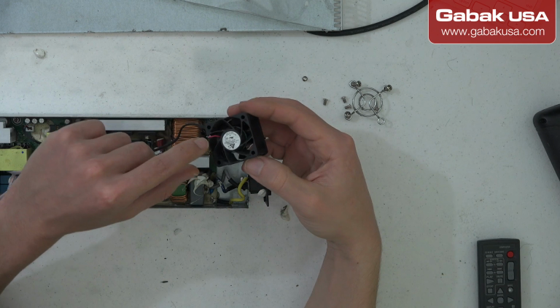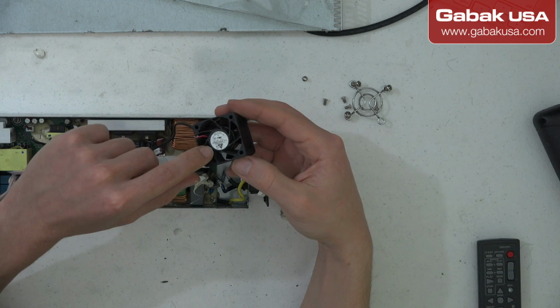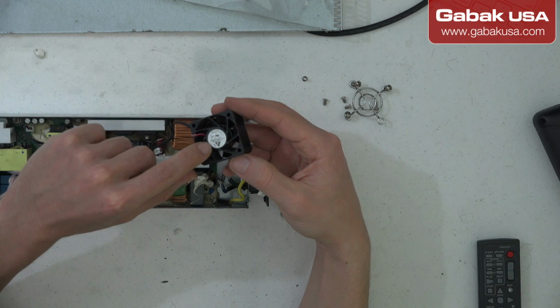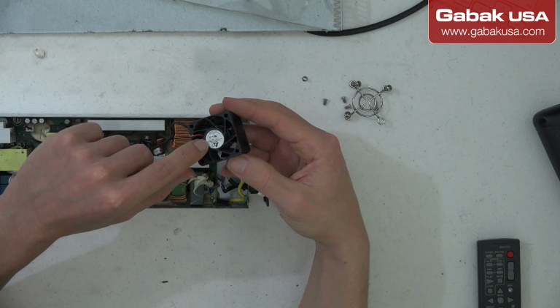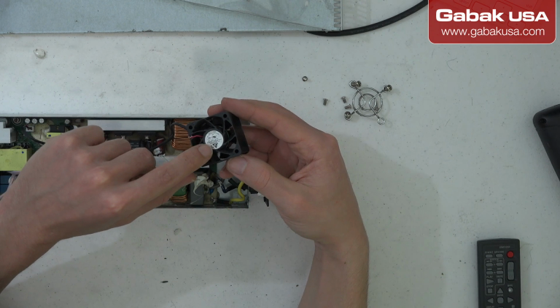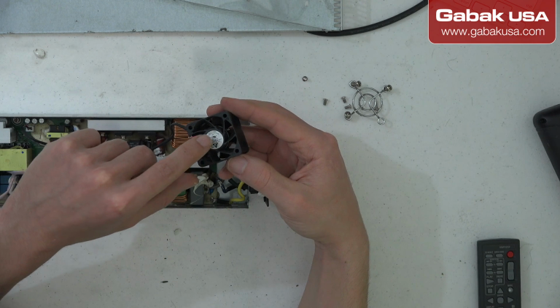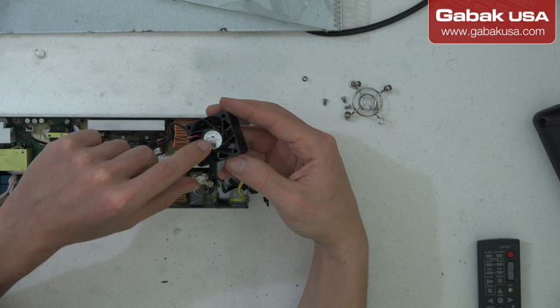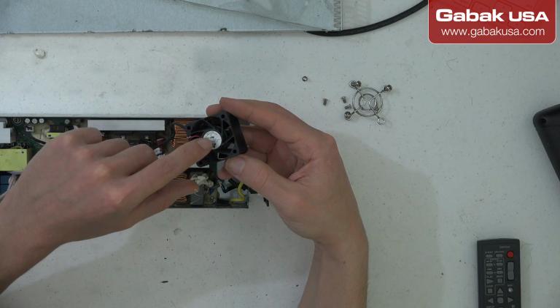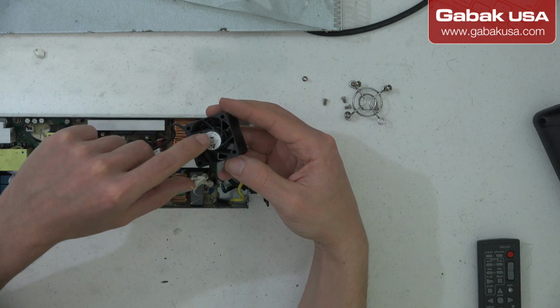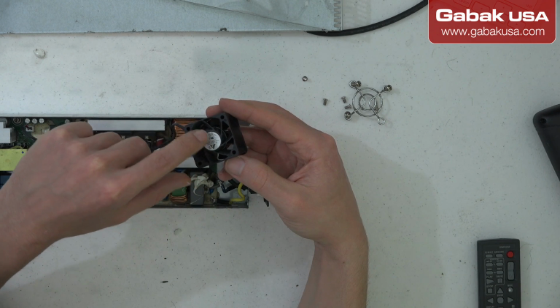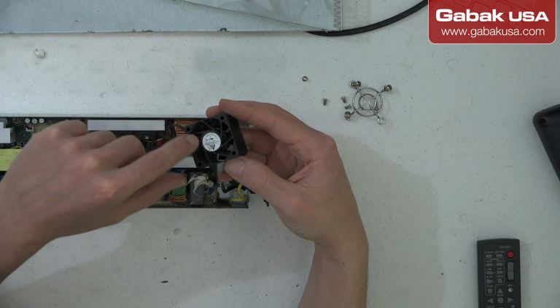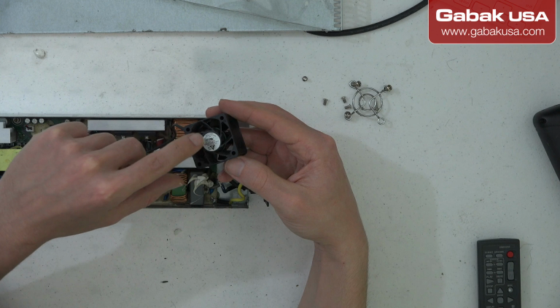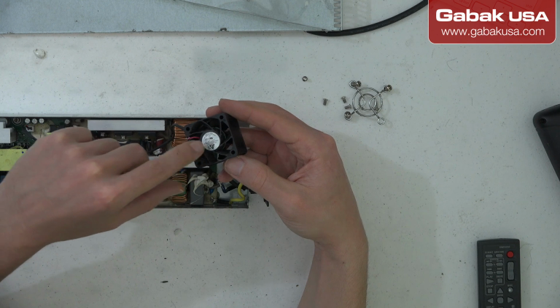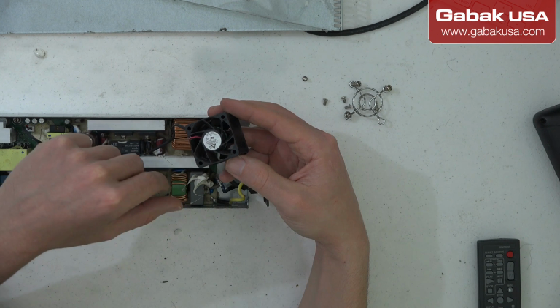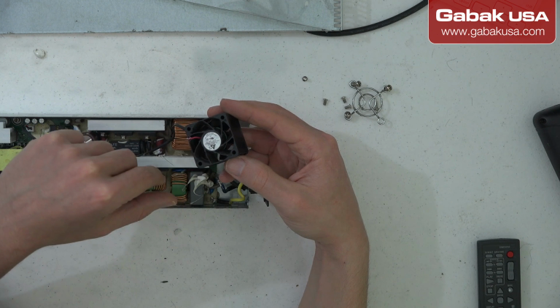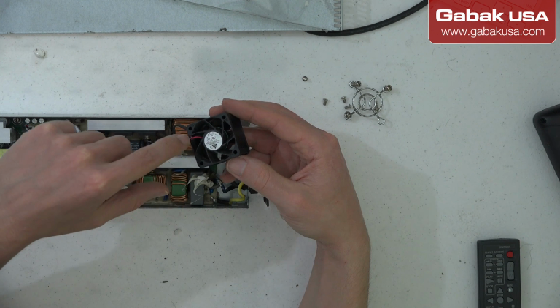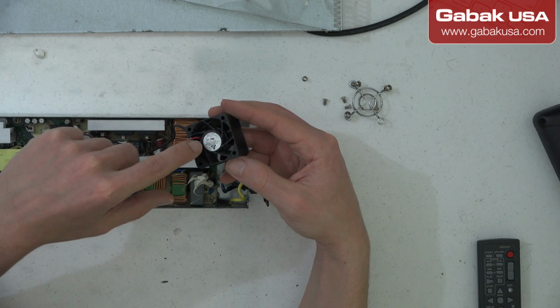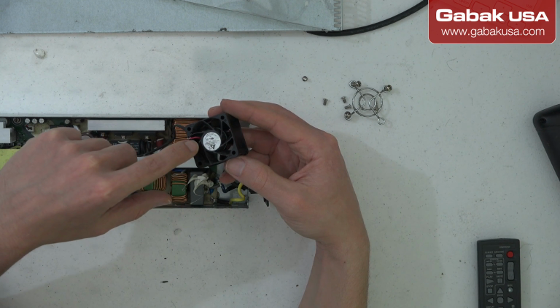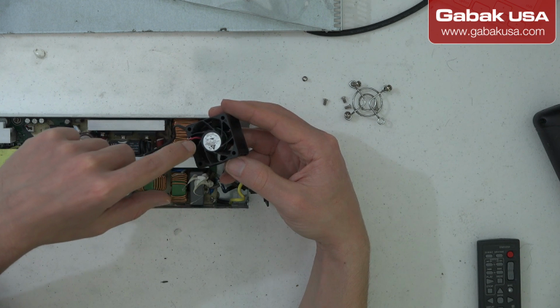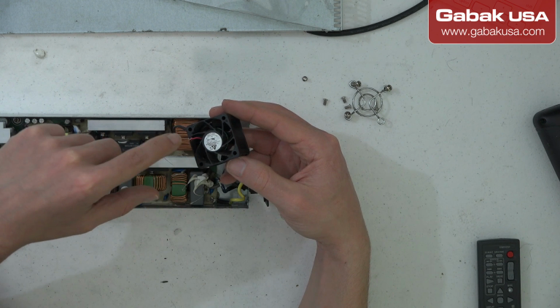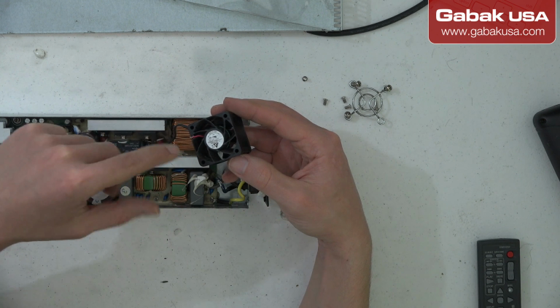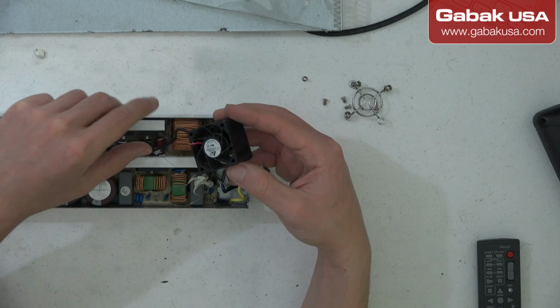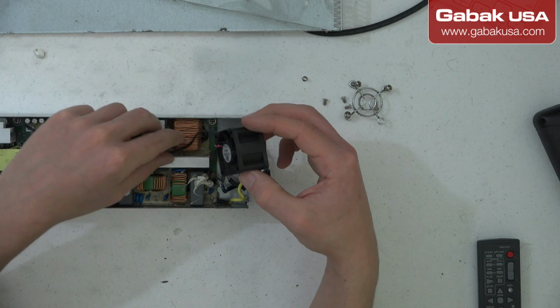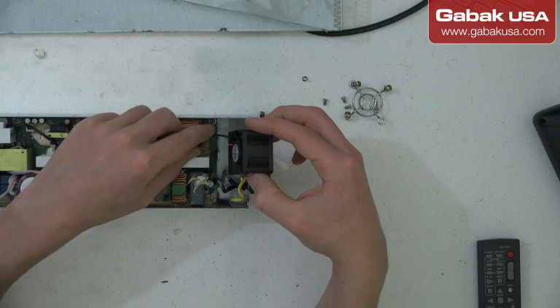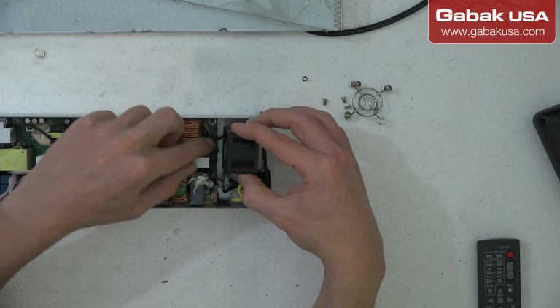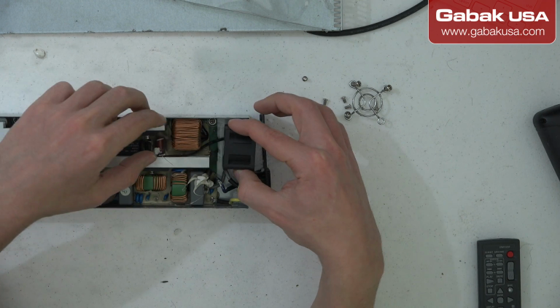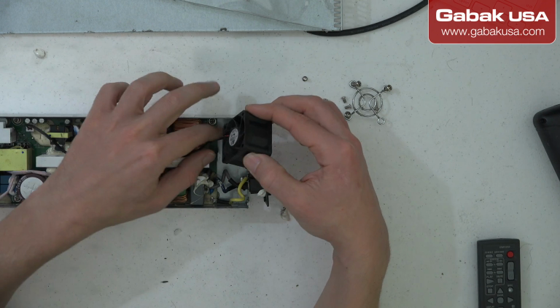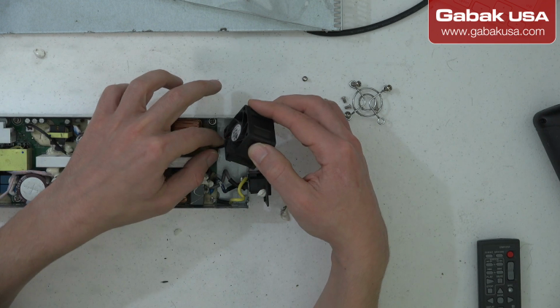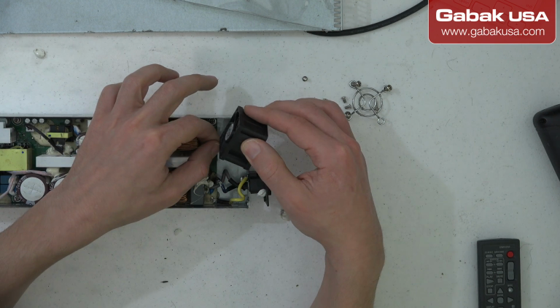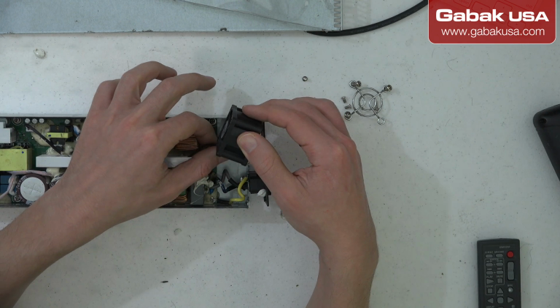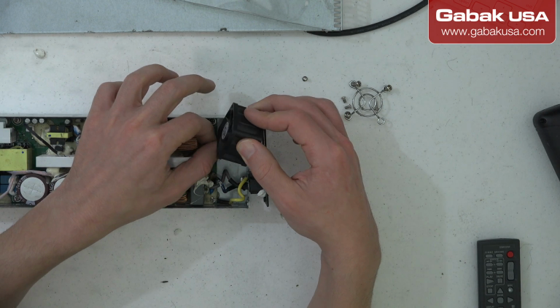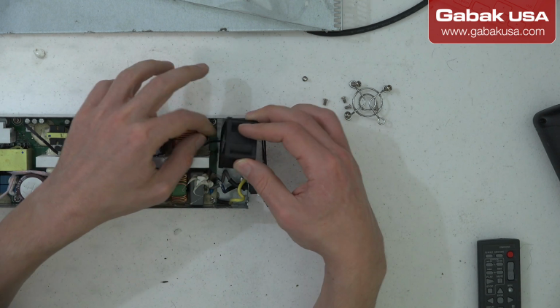If you want to put some oil, you can usually remove the sticker. I put some Teflon oil and that should do the trick. Meanwhile, we're going to put it back as it was.